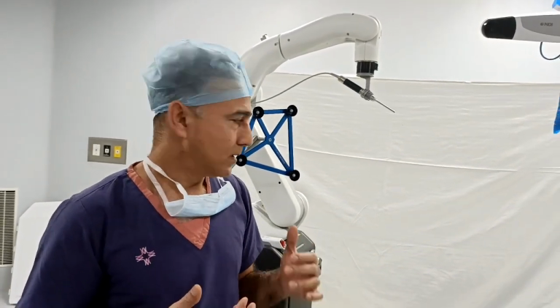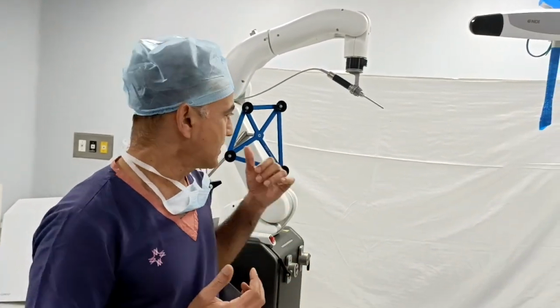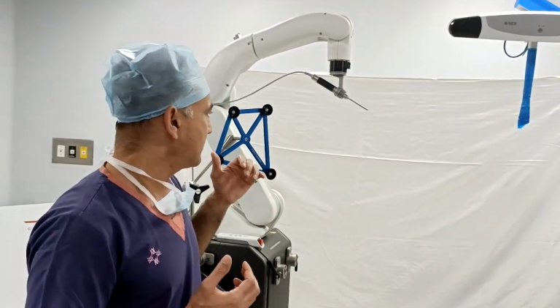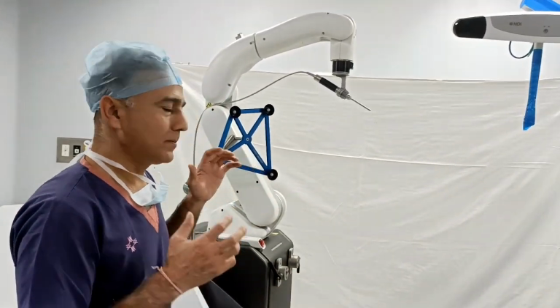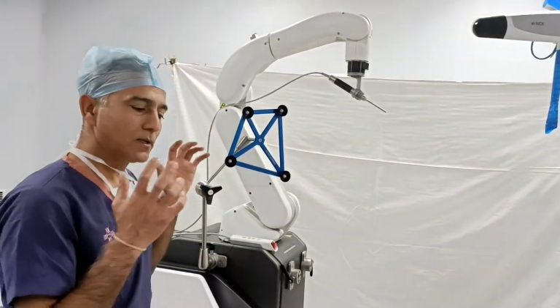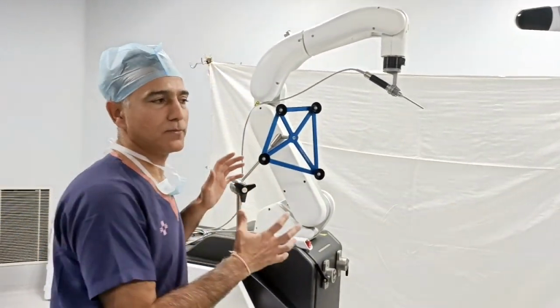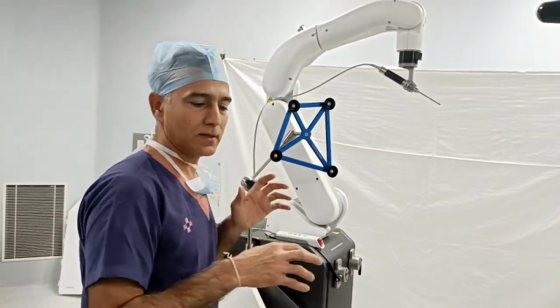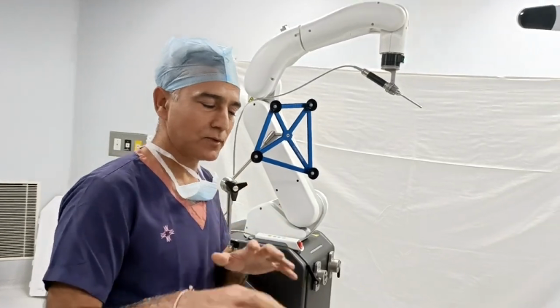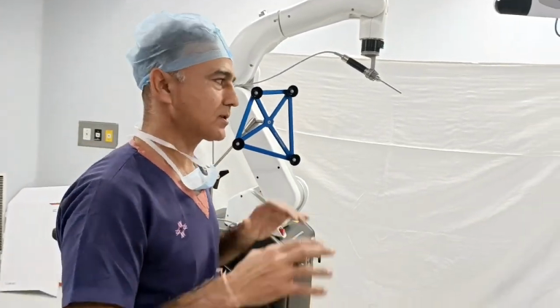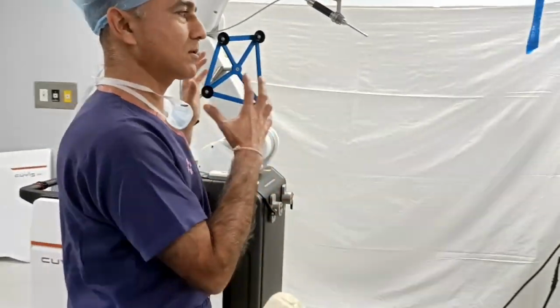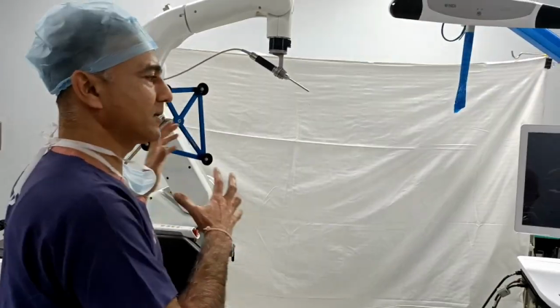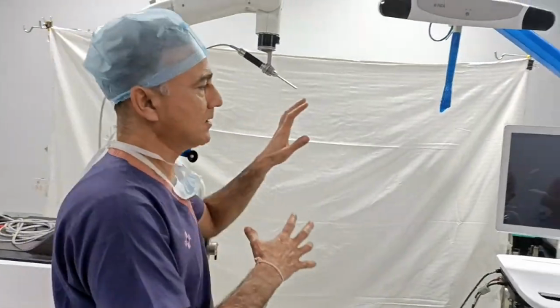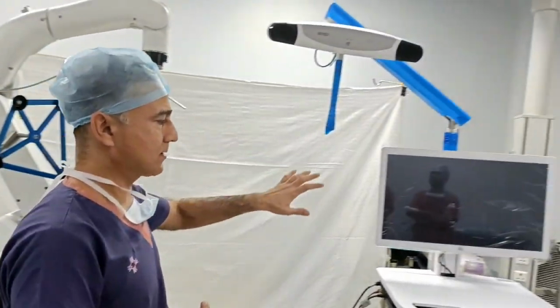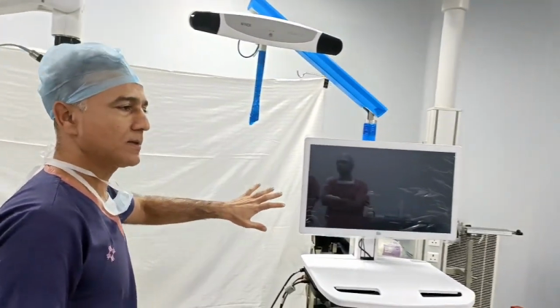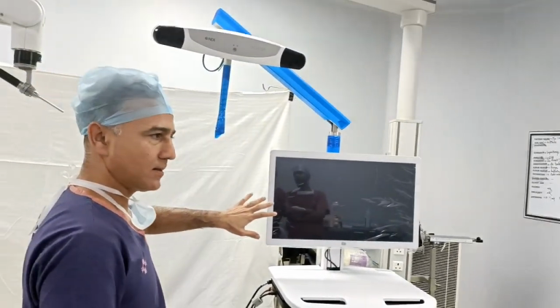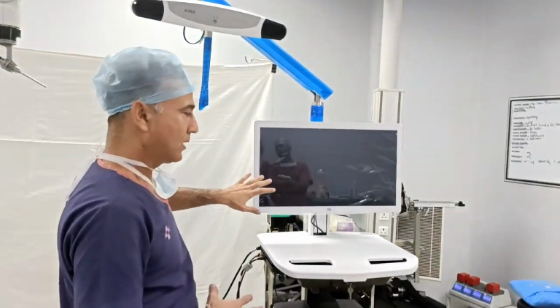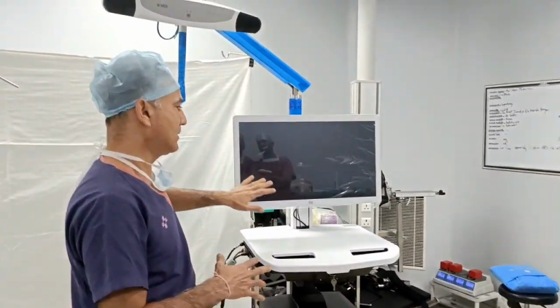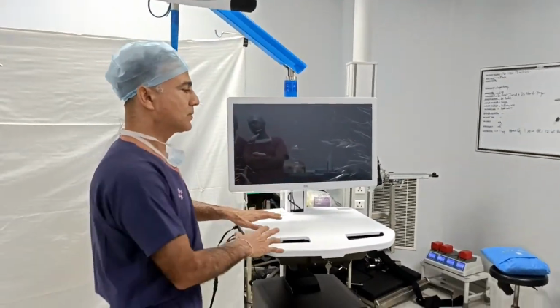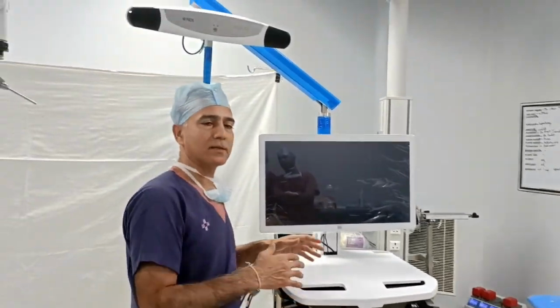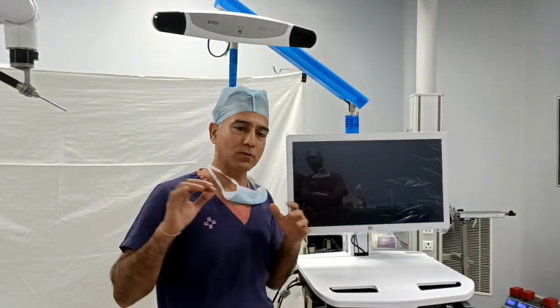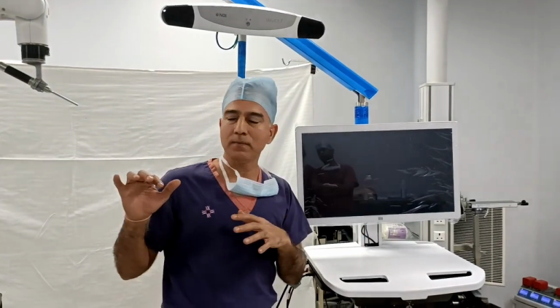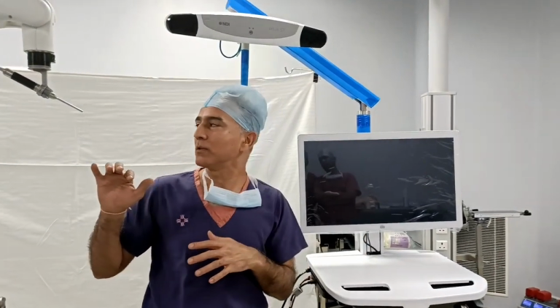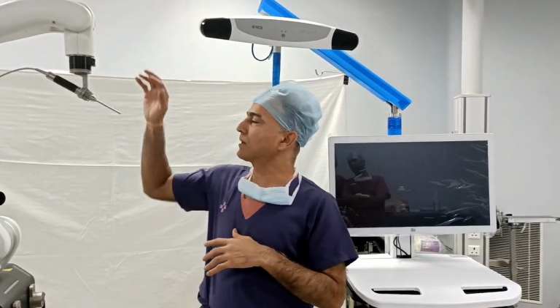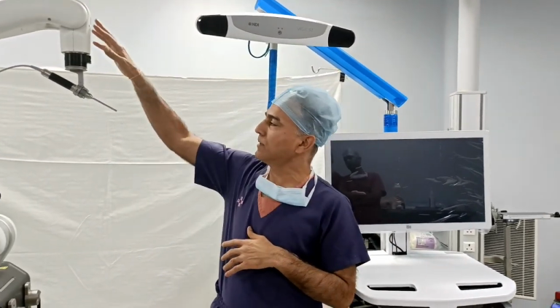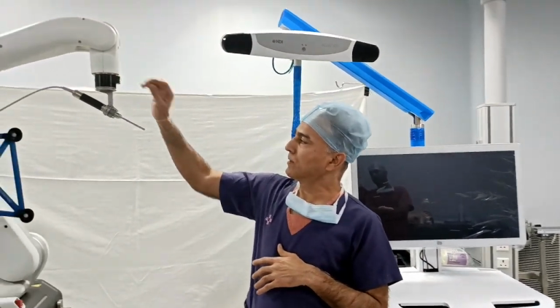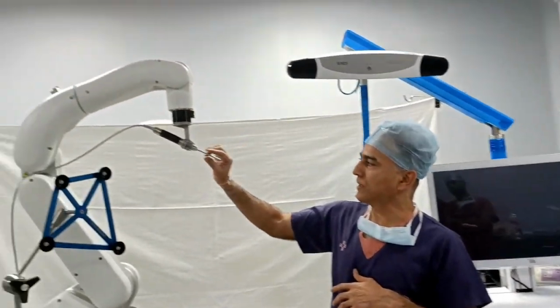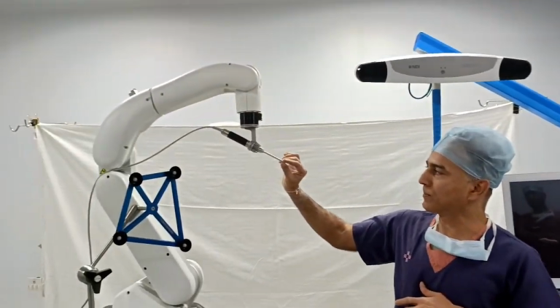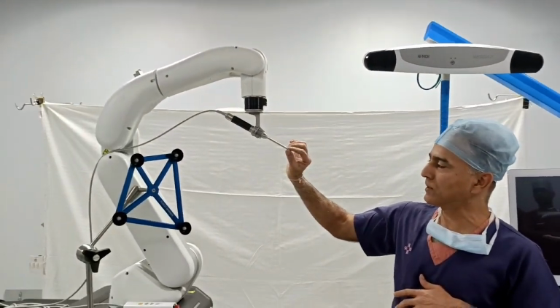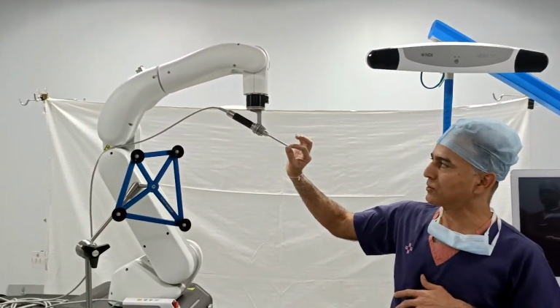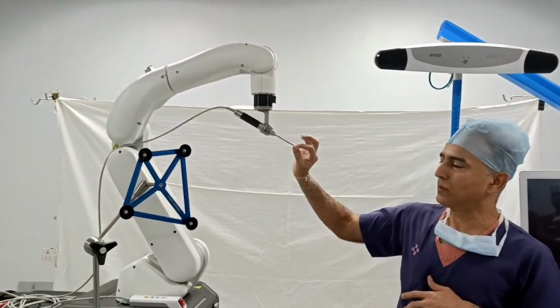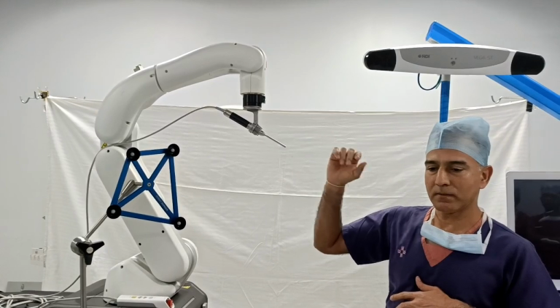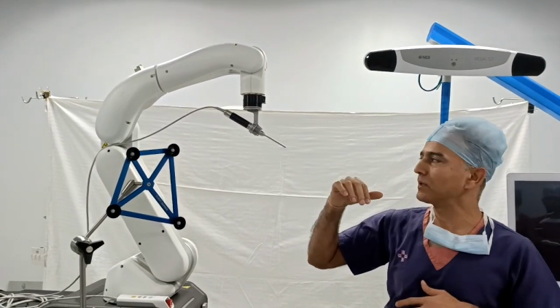We feed the patient's information and bone structure into the computer. This computer is connected to the robot. This is the robotic arm, and this is the burr that cuts into the bone.